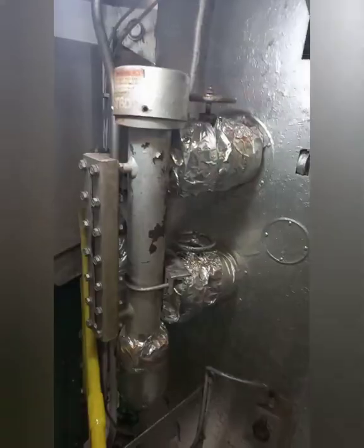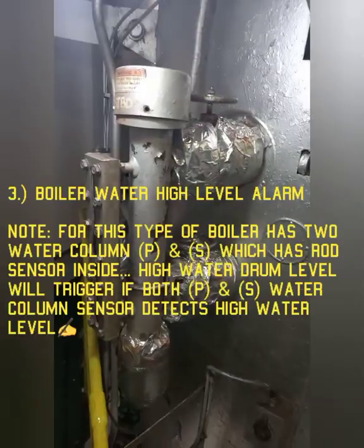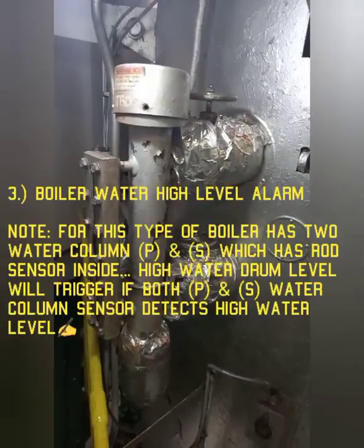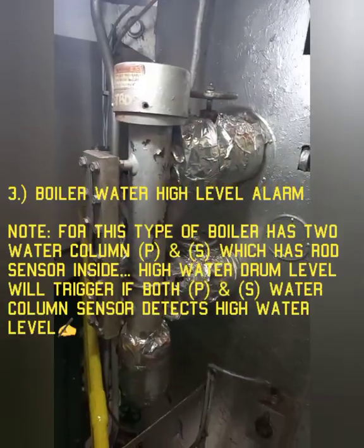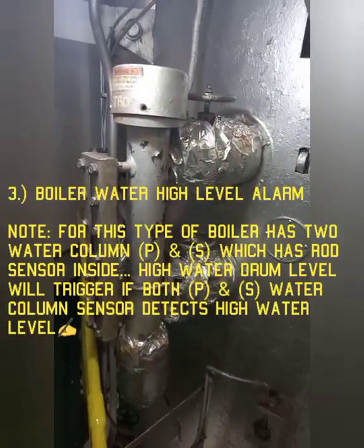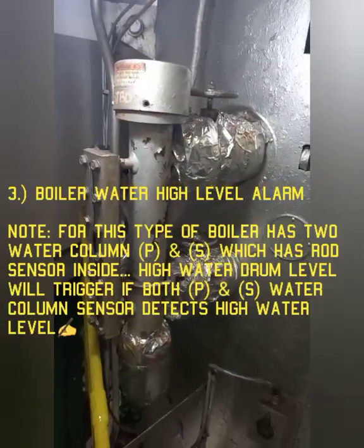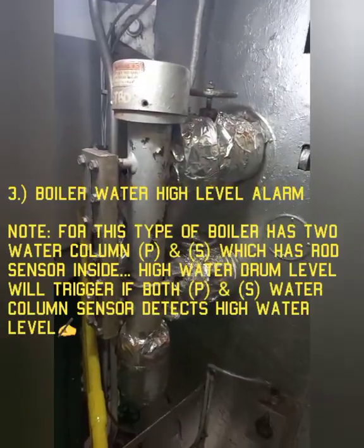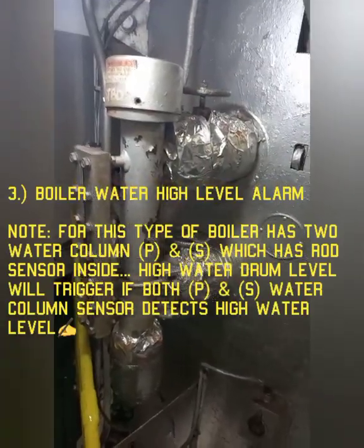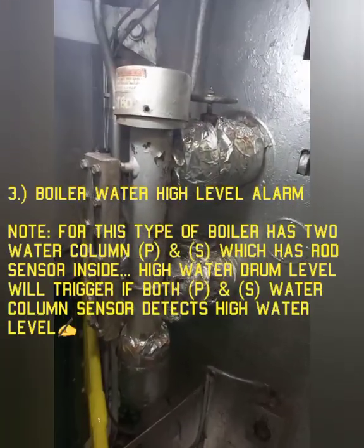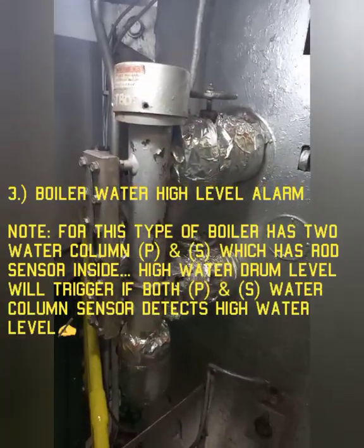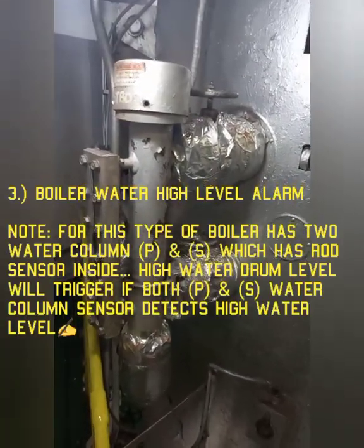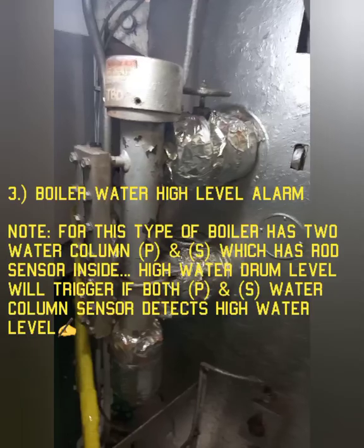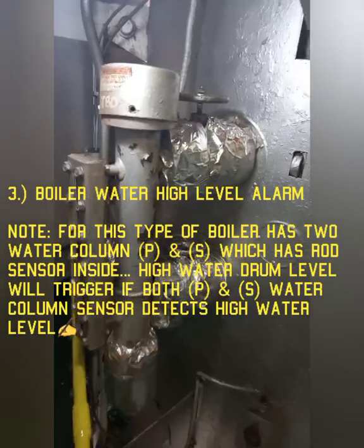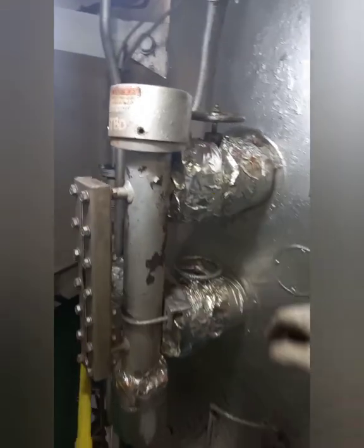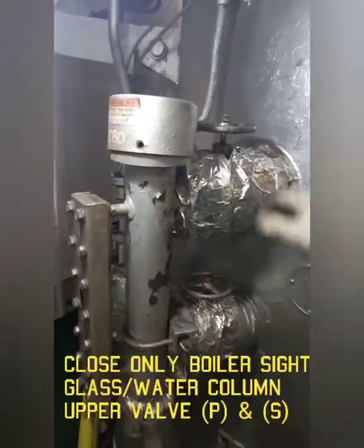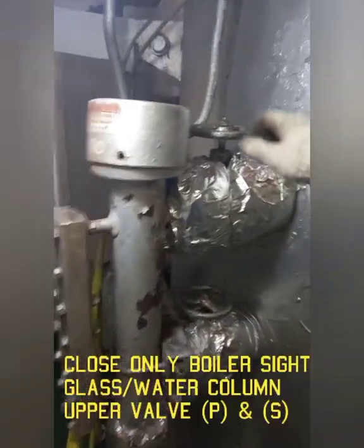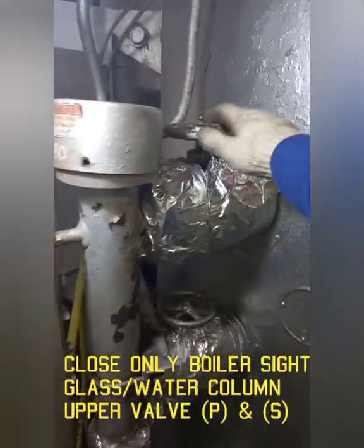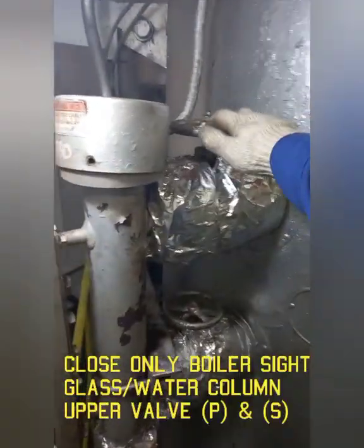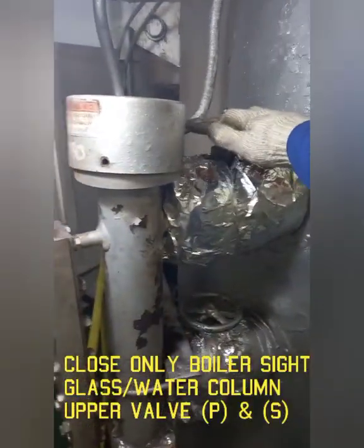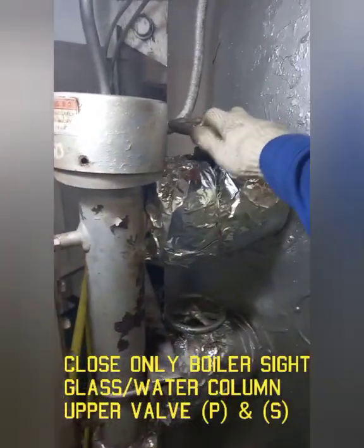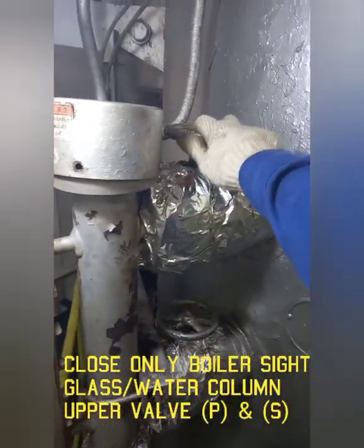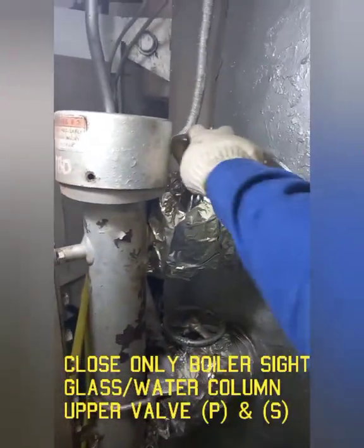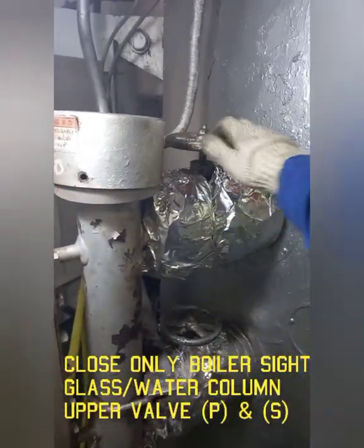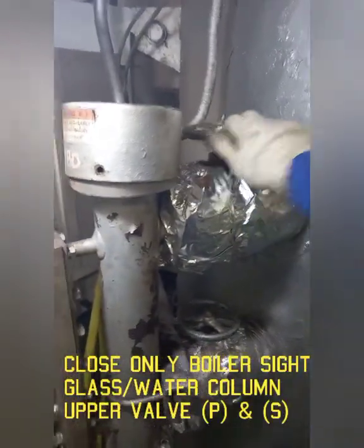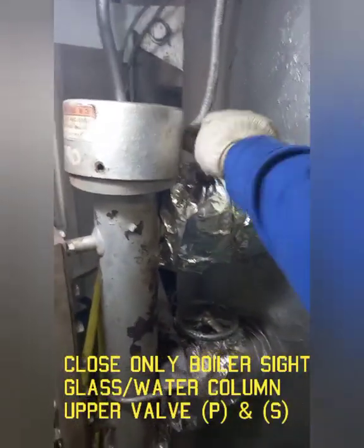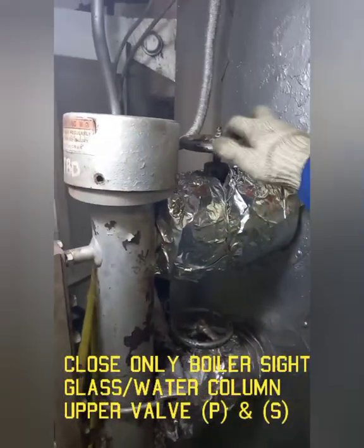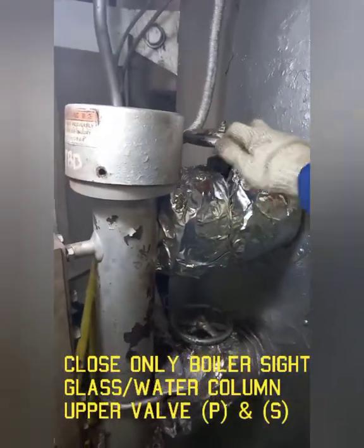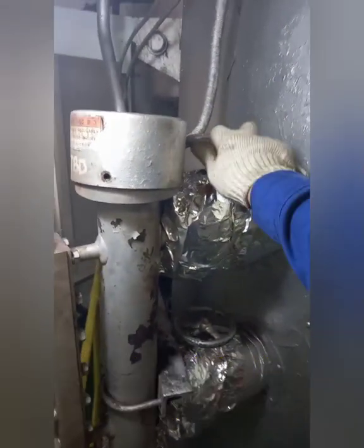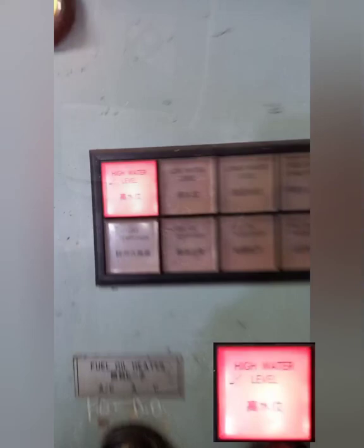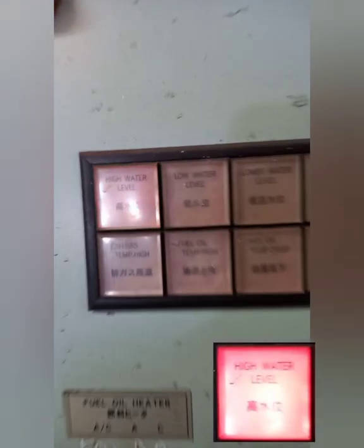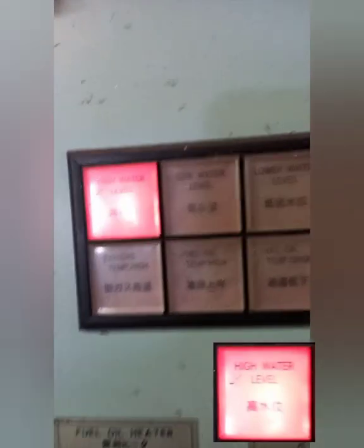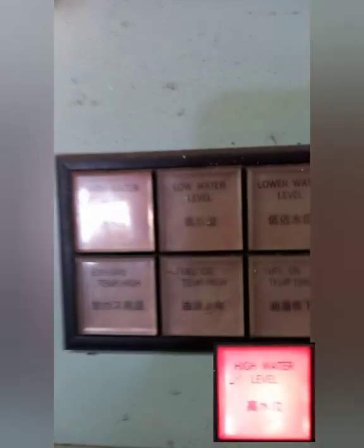Number three: Boiler Water High Level Alarm. To activate the alarm, close the upper water level gauge valves on both water level gauges.